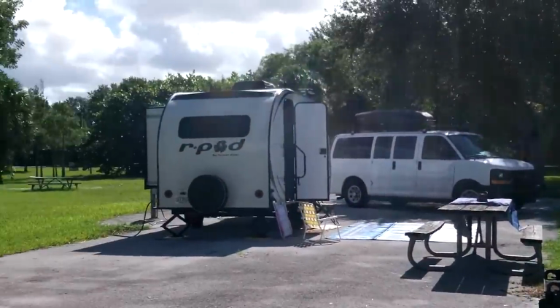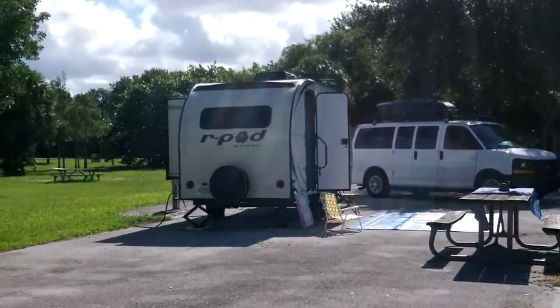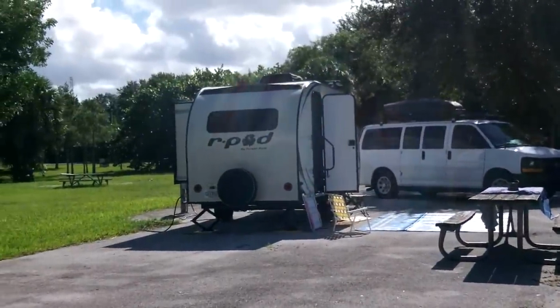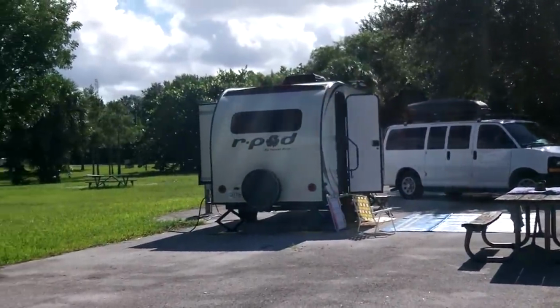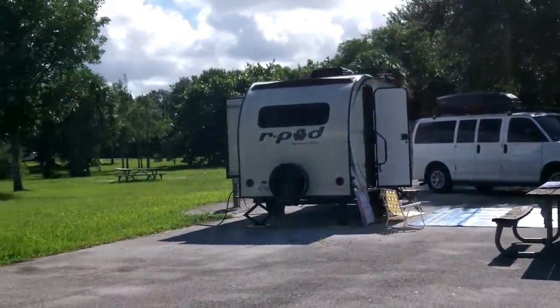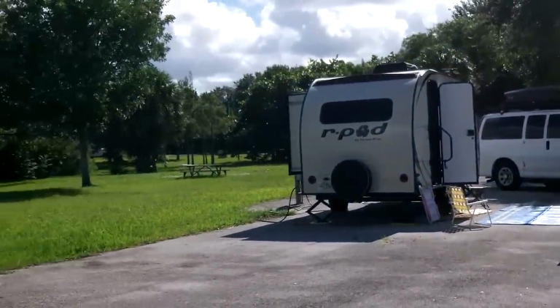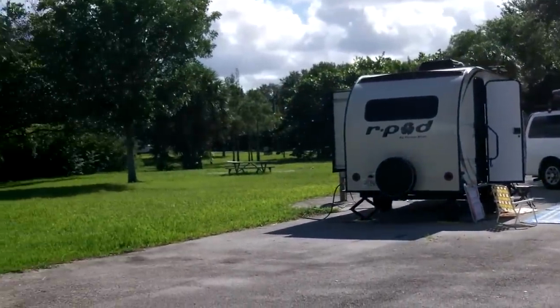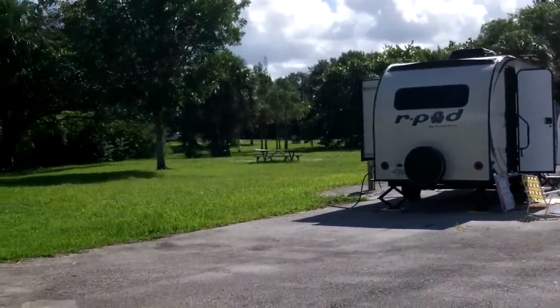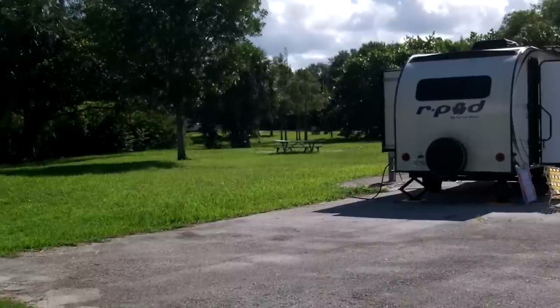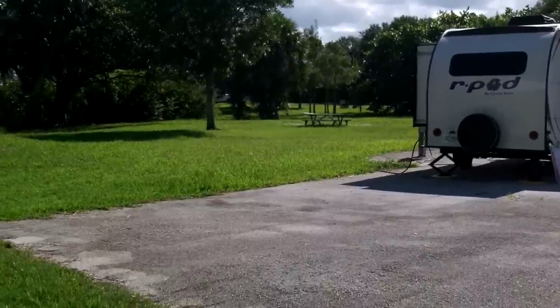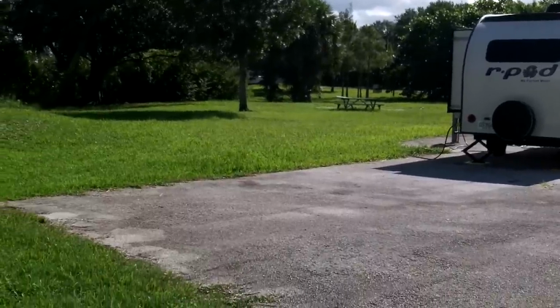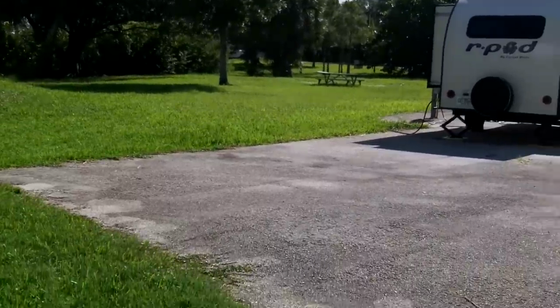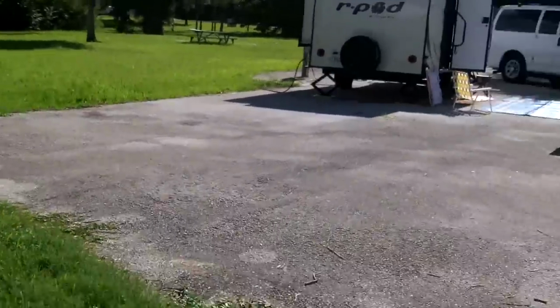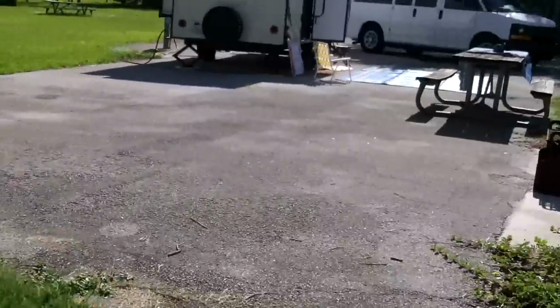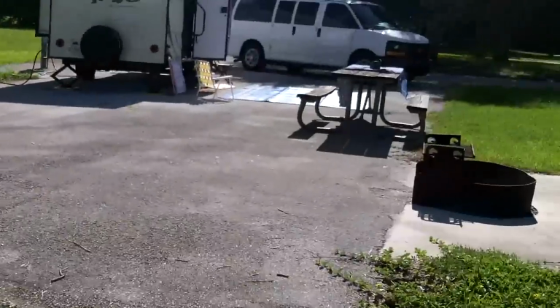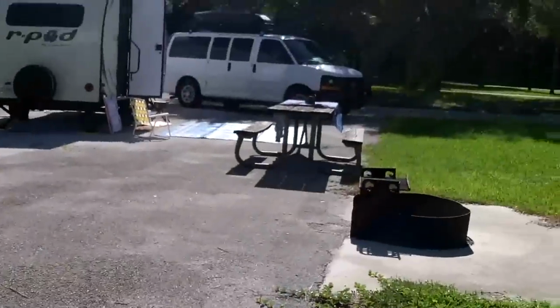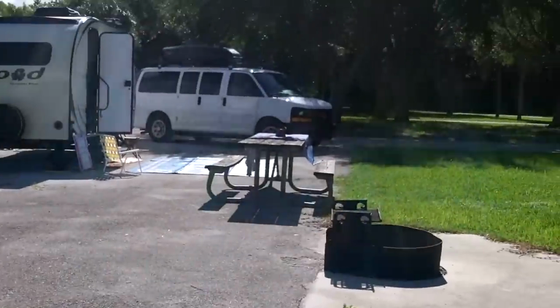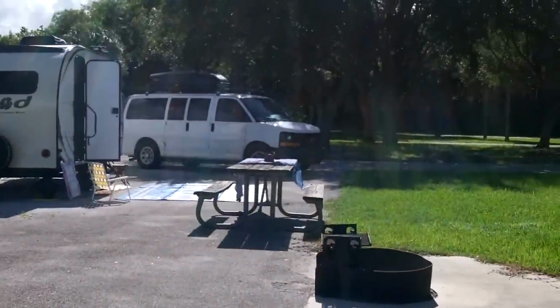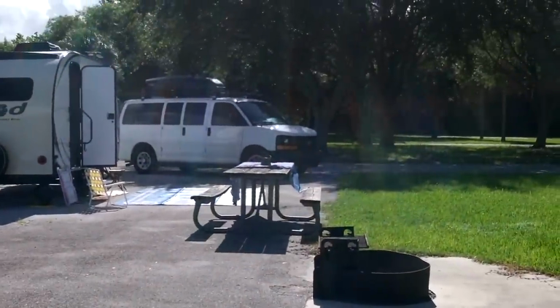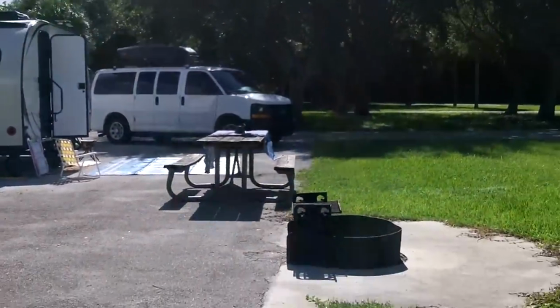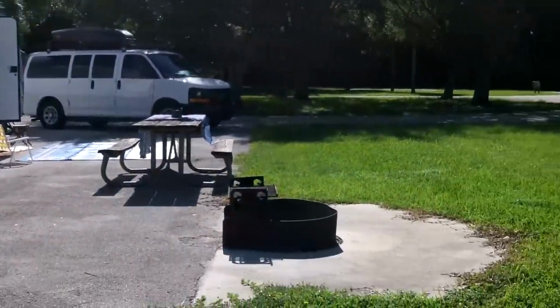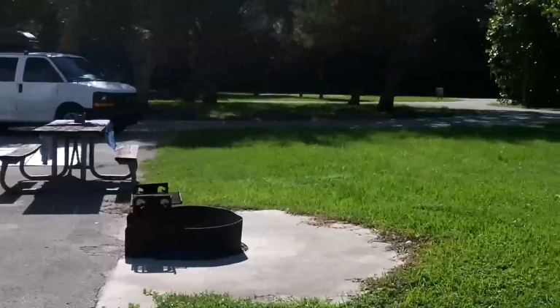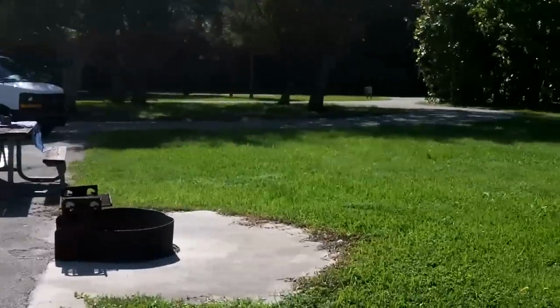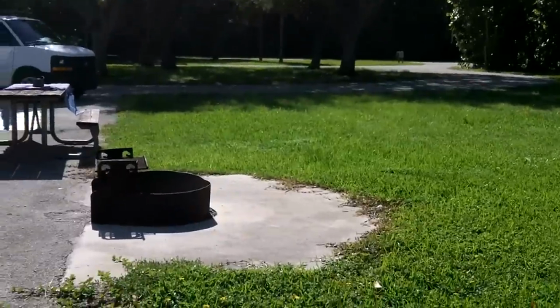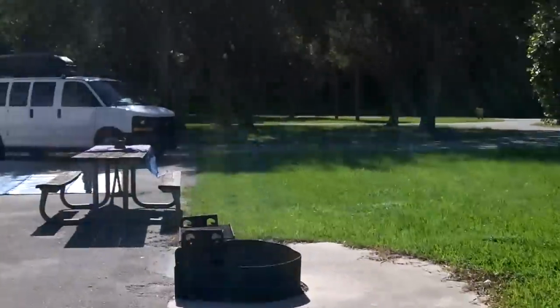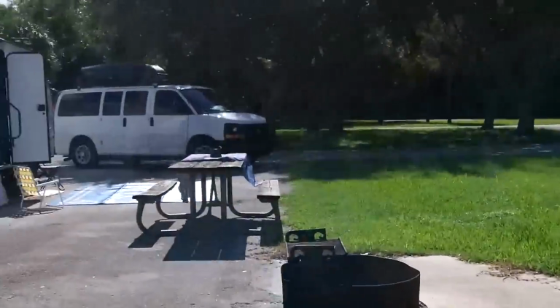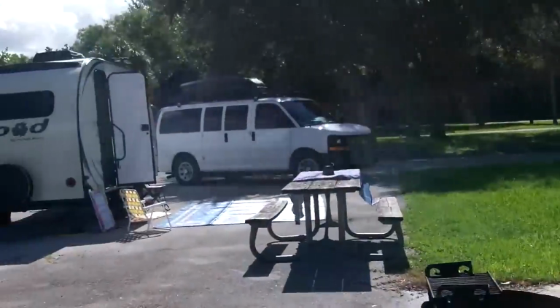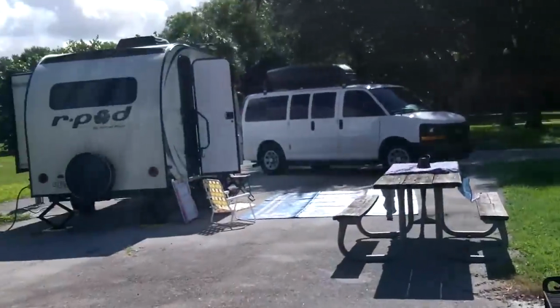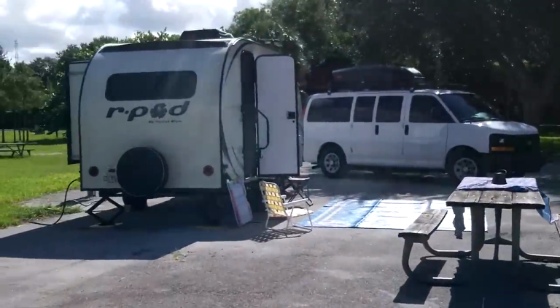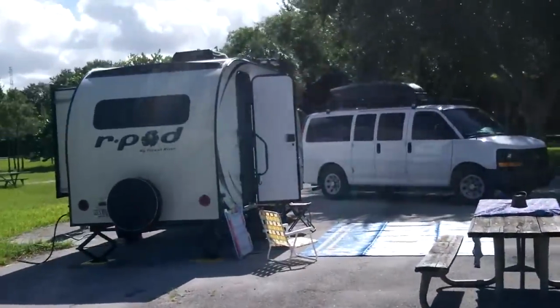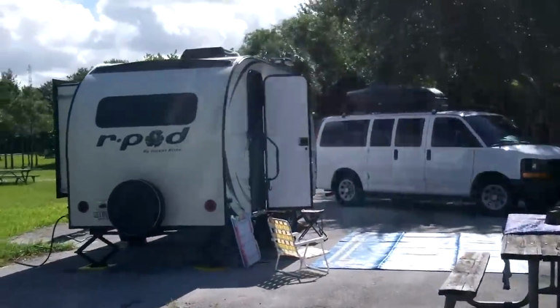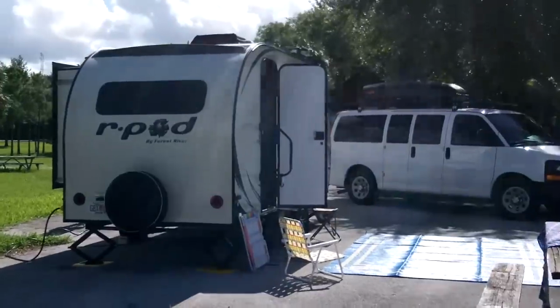I didn't put the R-dome up, and I'm not sure if I'm going to since we're just leaving tomorrow morning. I may put it up later on — if I do, I'll give a video of it. Let's get inside and take a look at what's cooking.